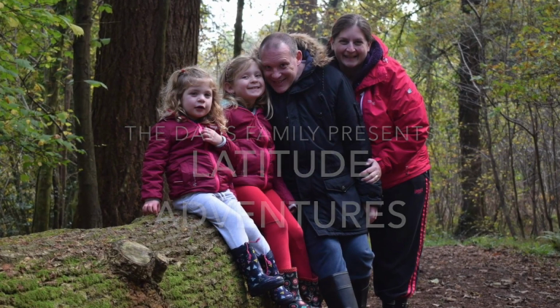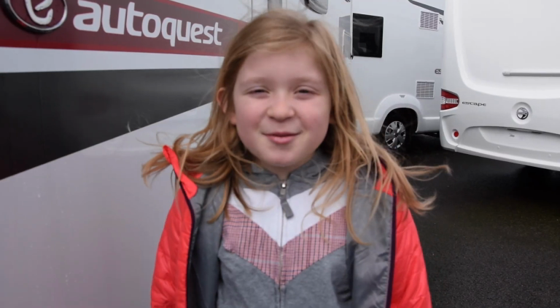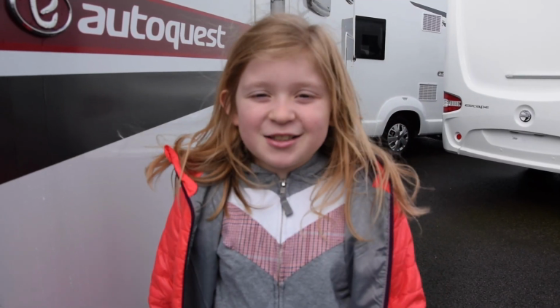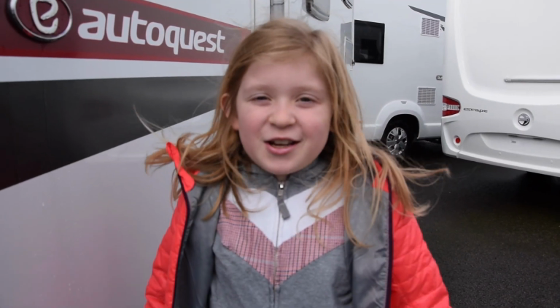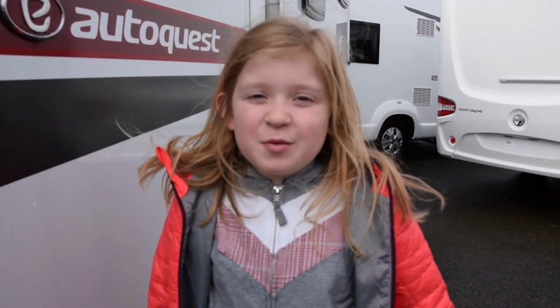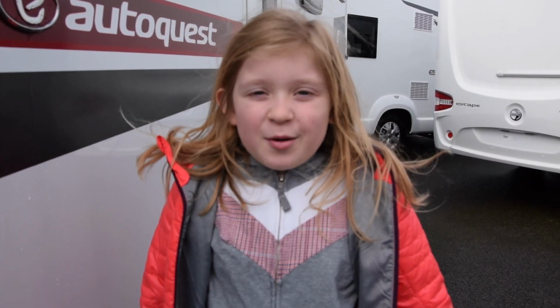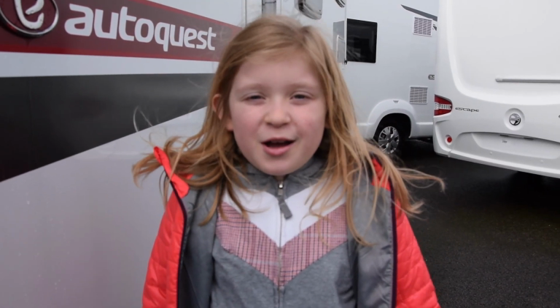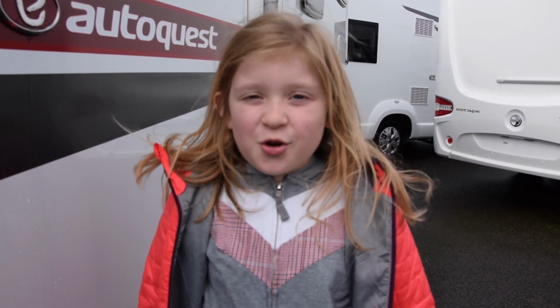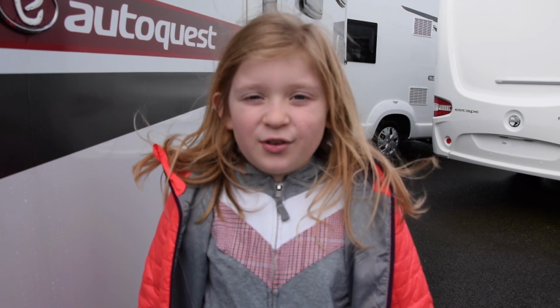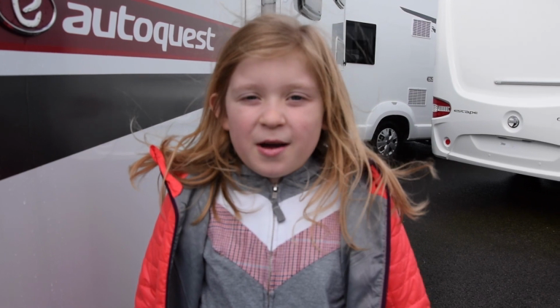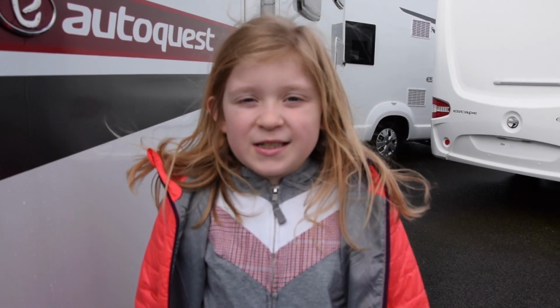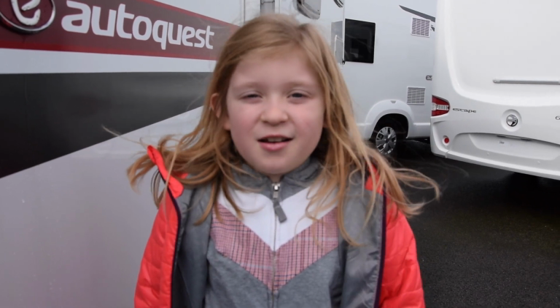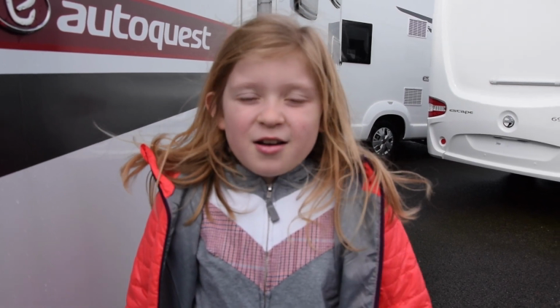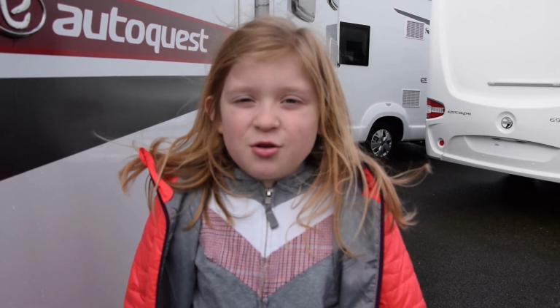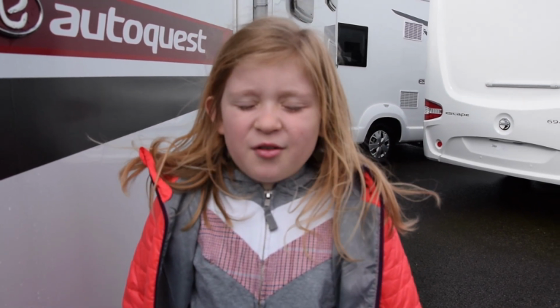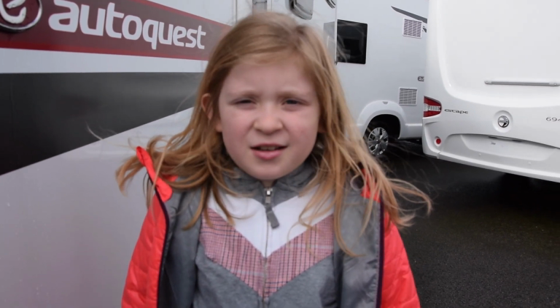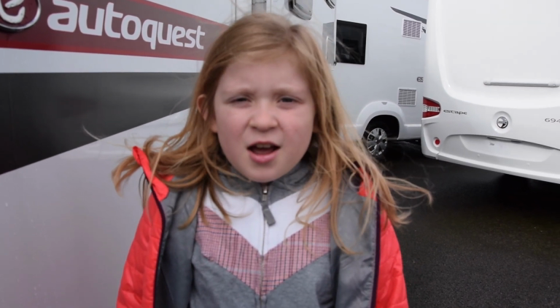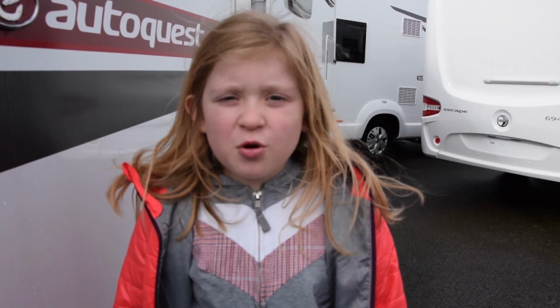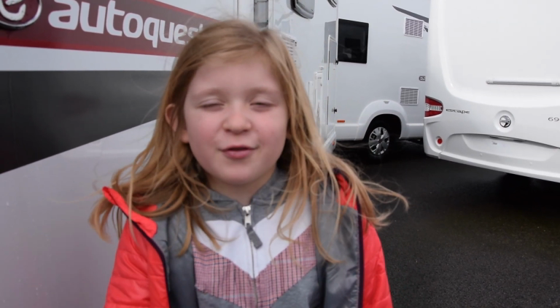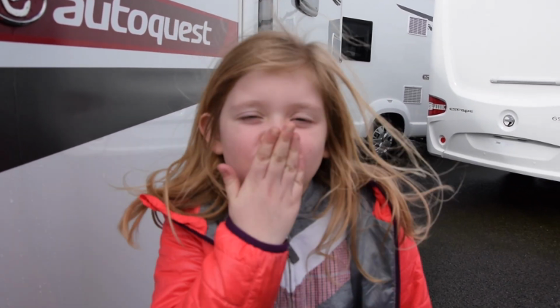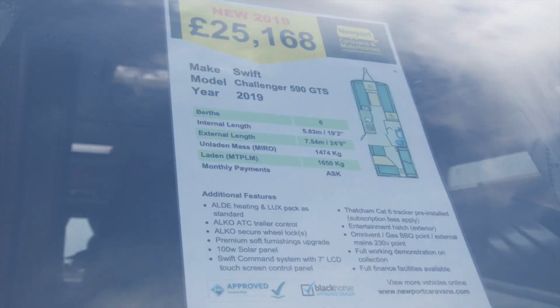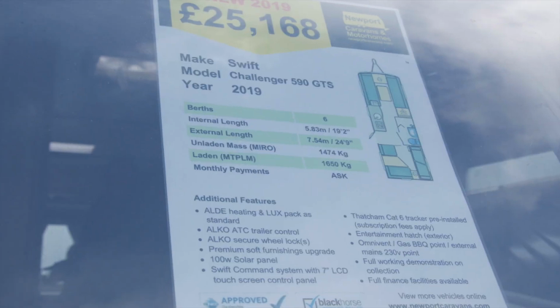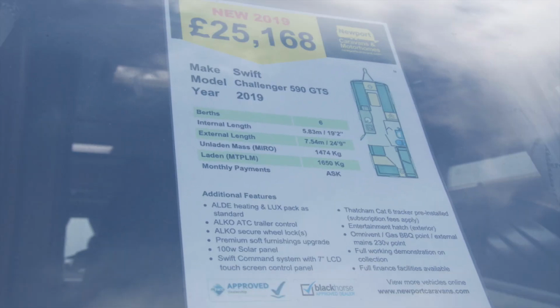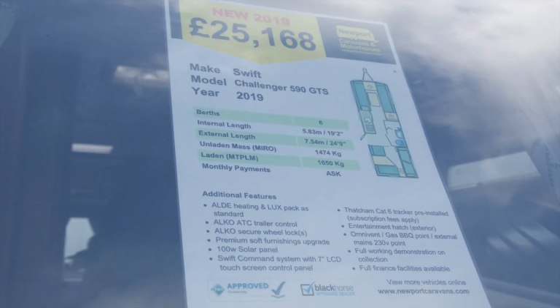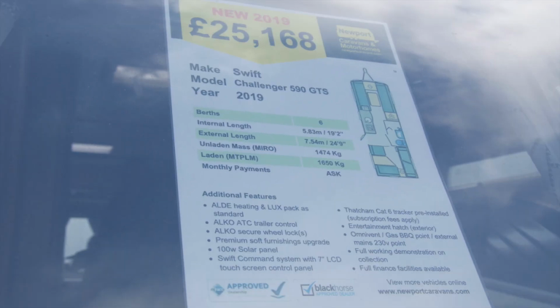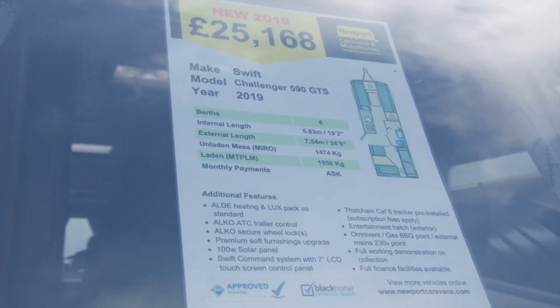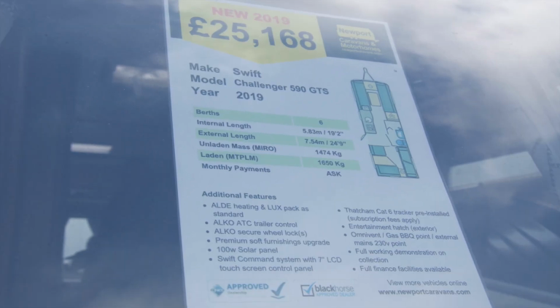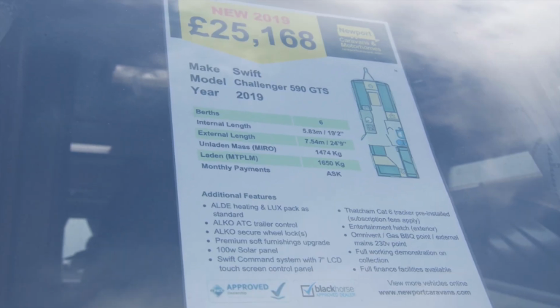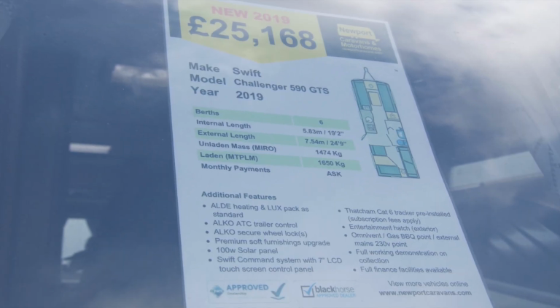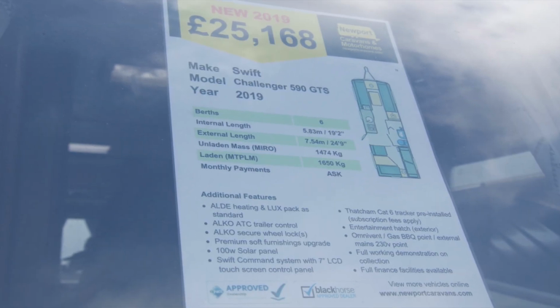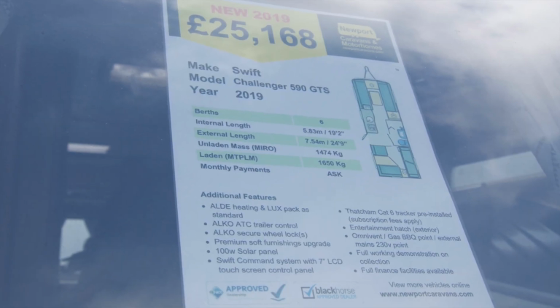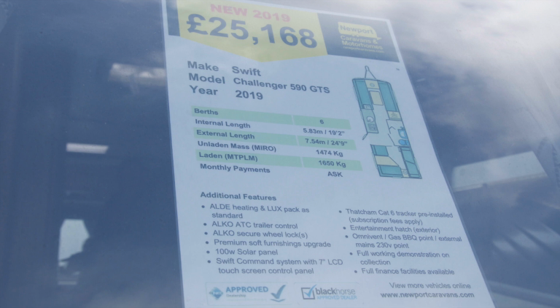Welcome to Latitude Adventures. Hope you enjoy this video about visiting new caravans at Newport Caravans. We're looking at the Swift Challenger 590 GTS 2019 model.